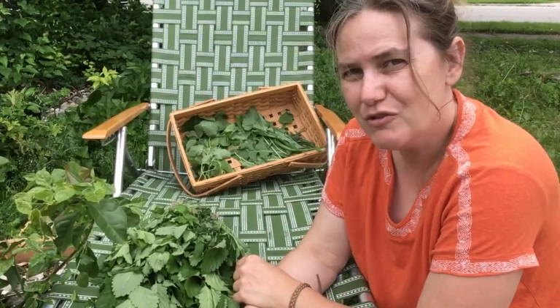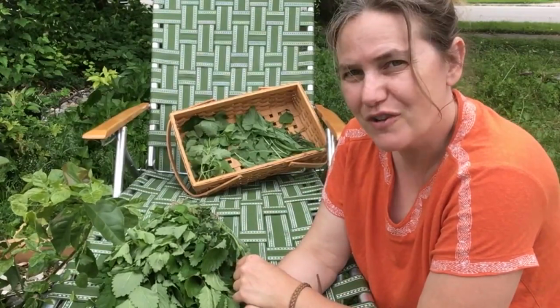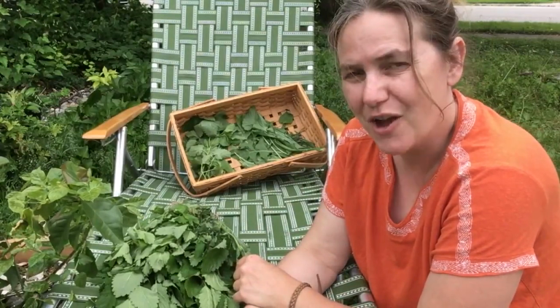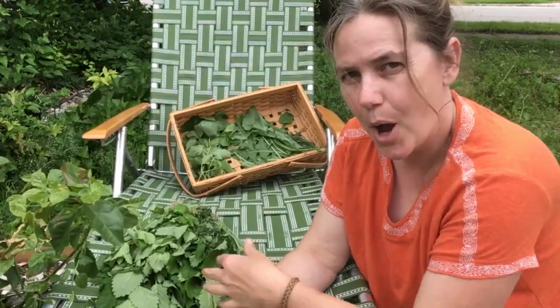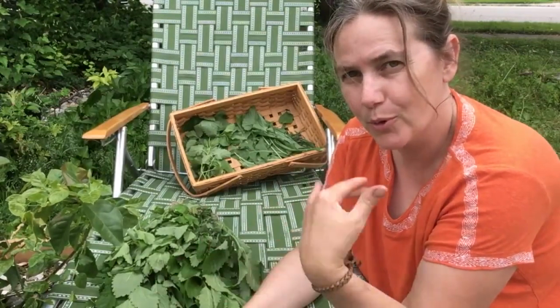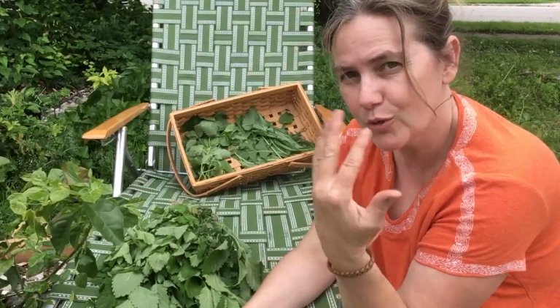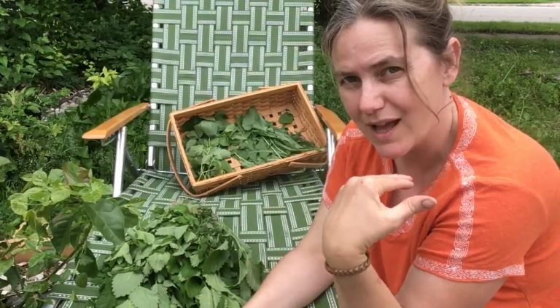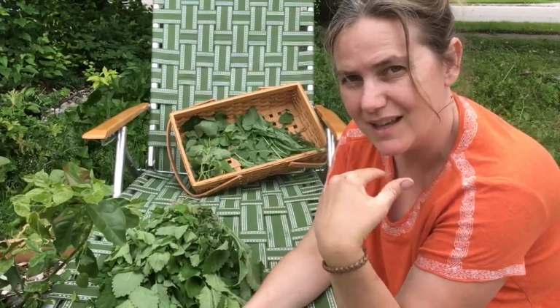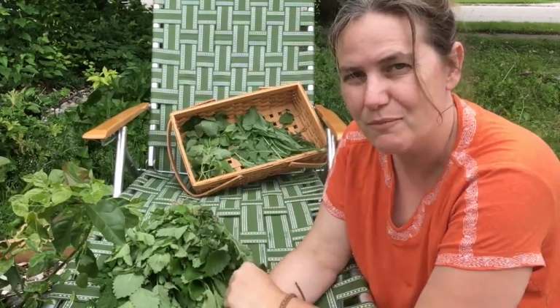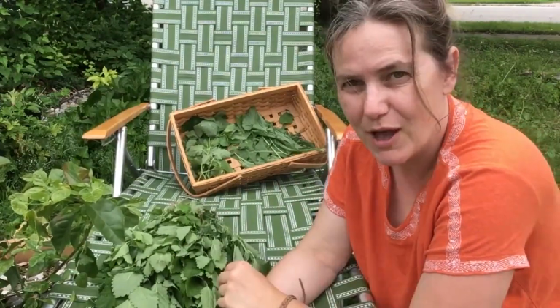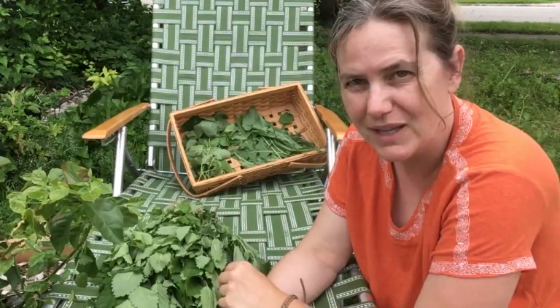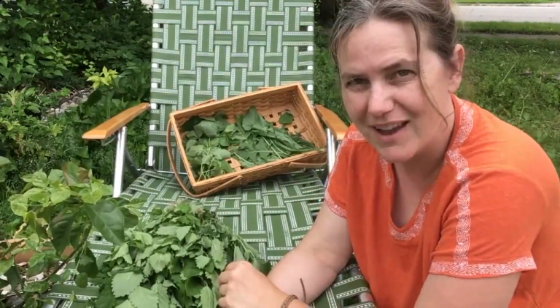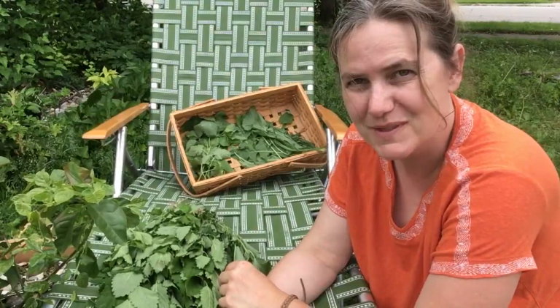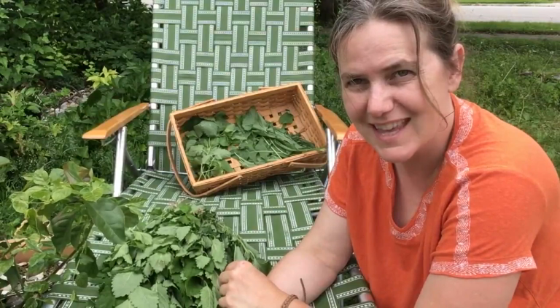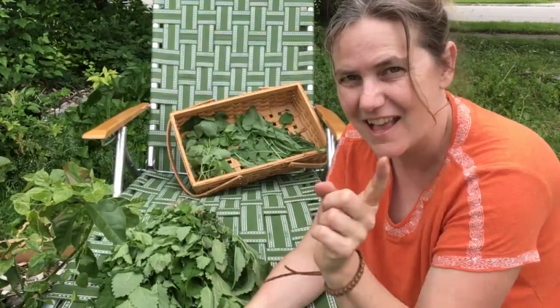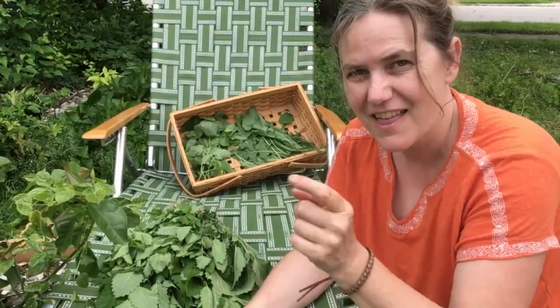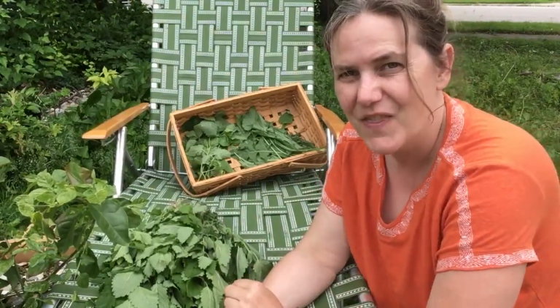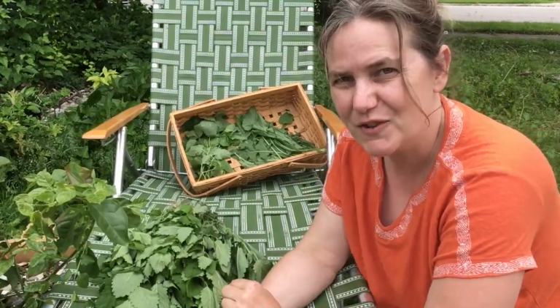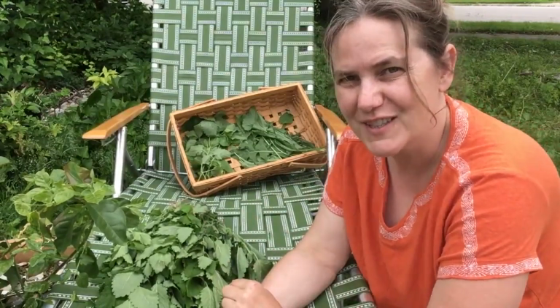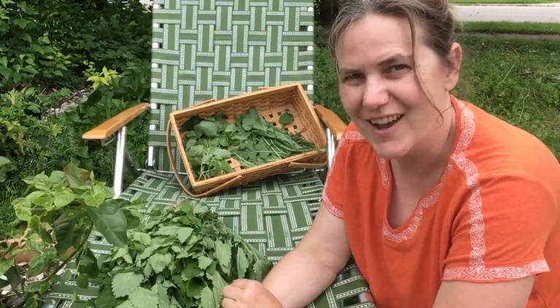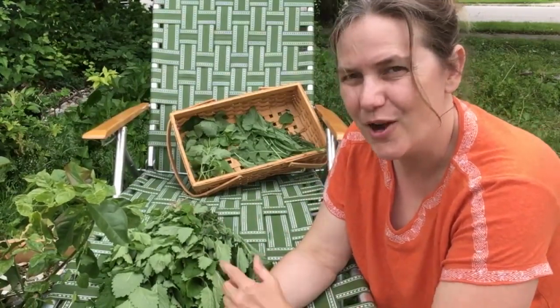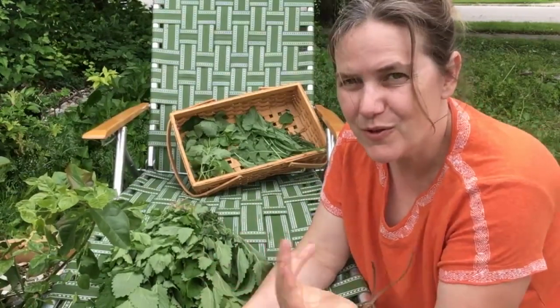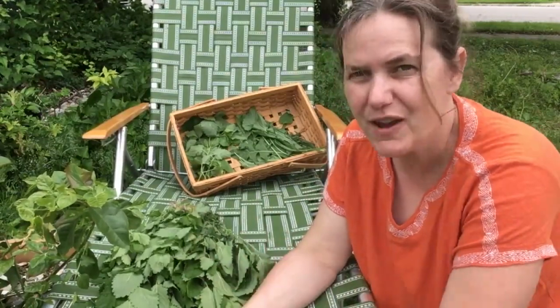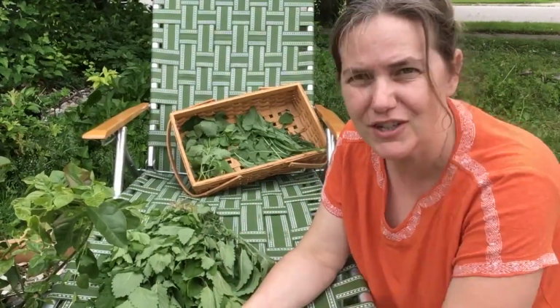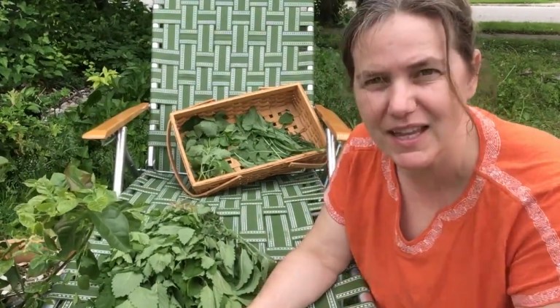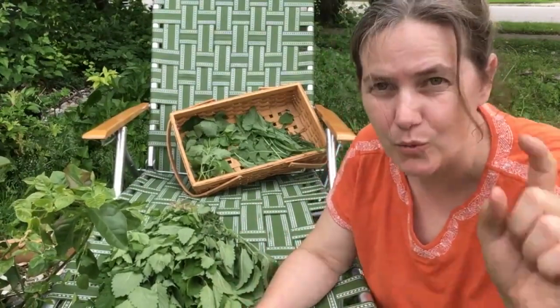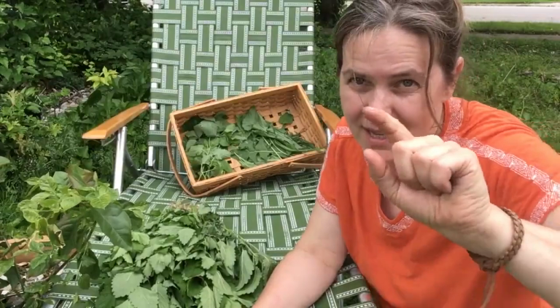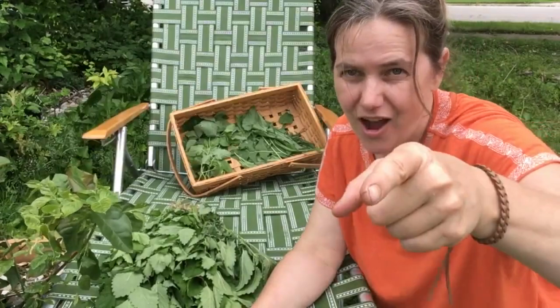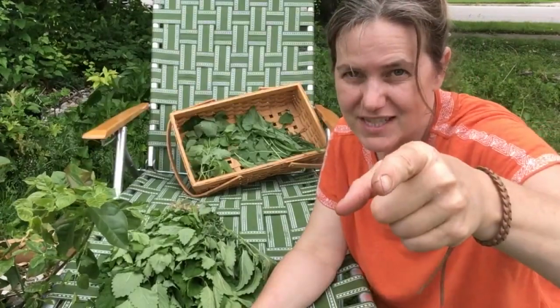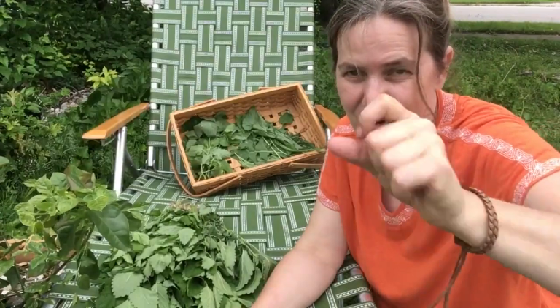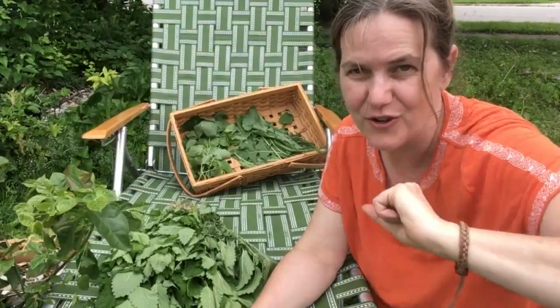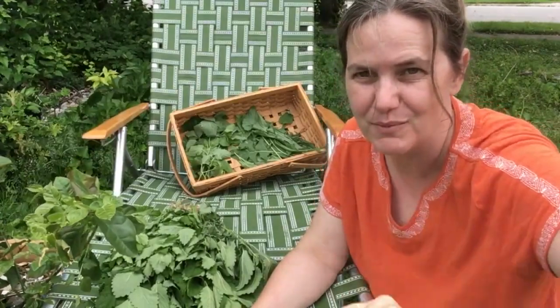Brooke Criswell of Buell Bohemia Herbs and Things. Thanks for watching the video — I hope you had fun, learned something, and will be harvesting your own herbs.